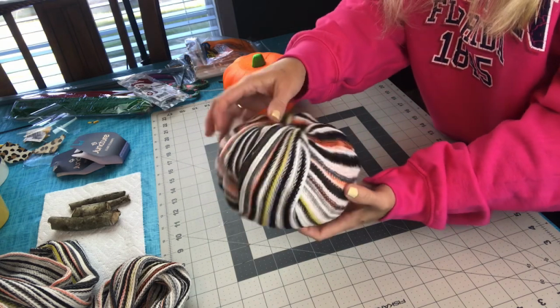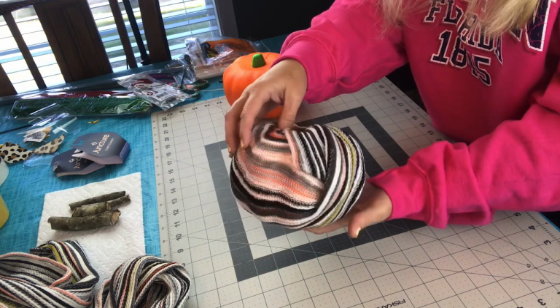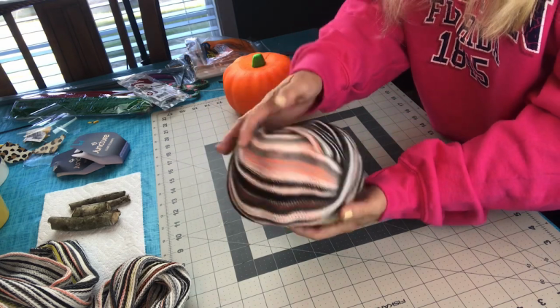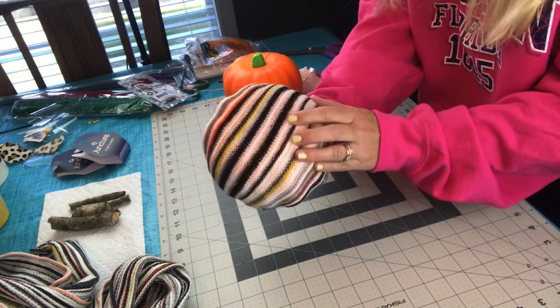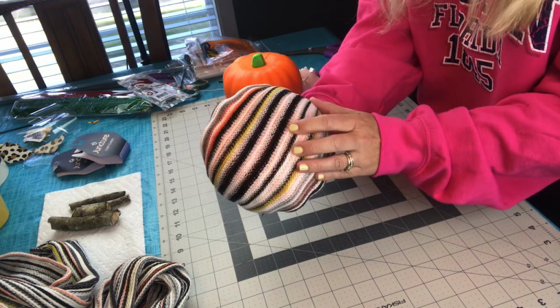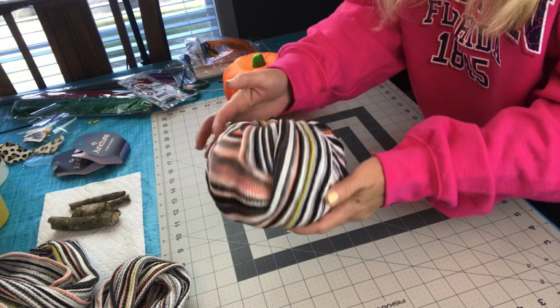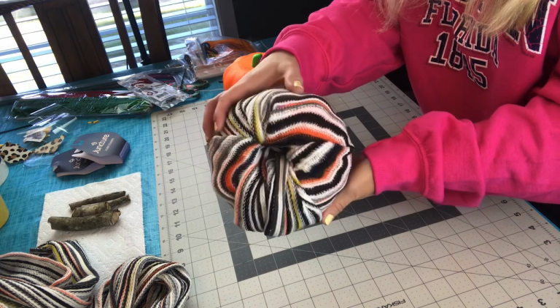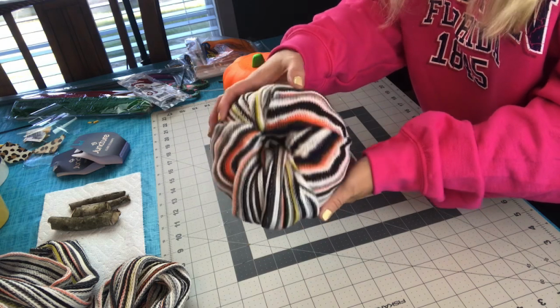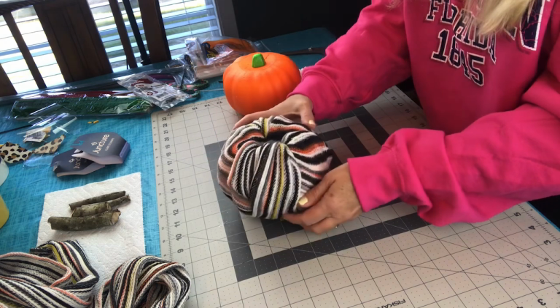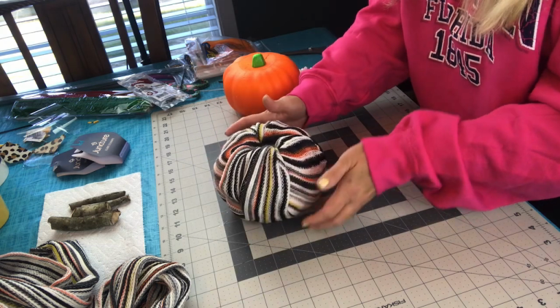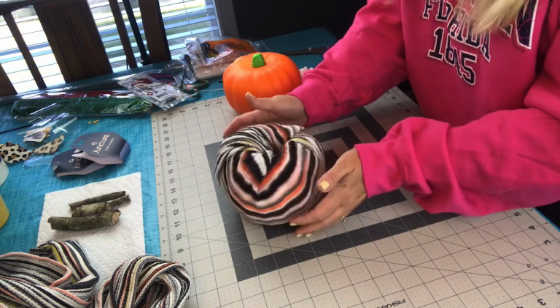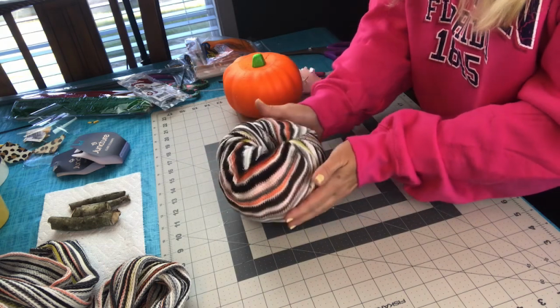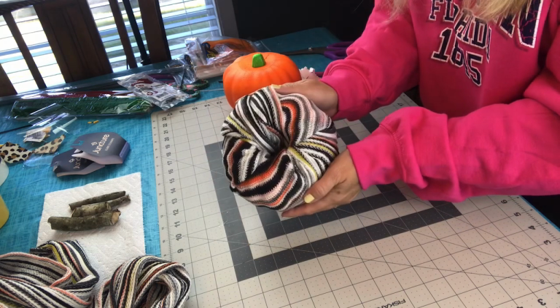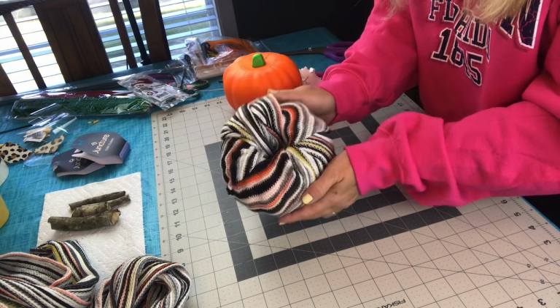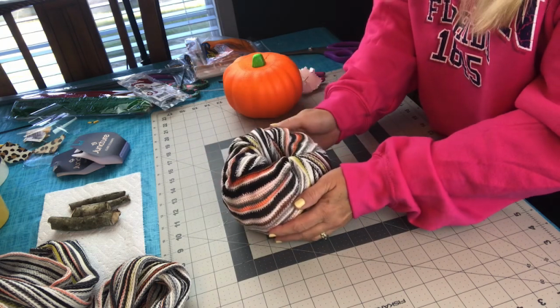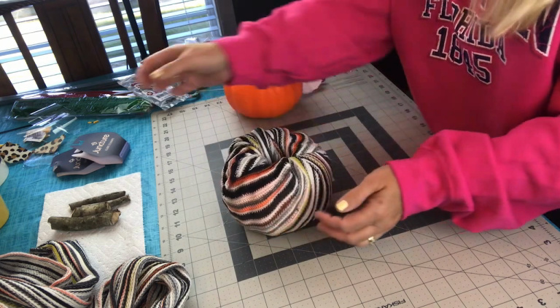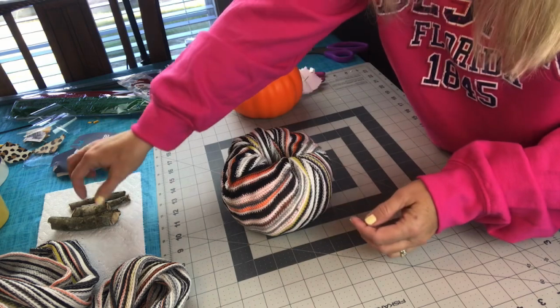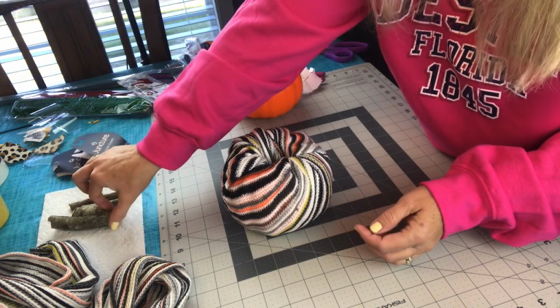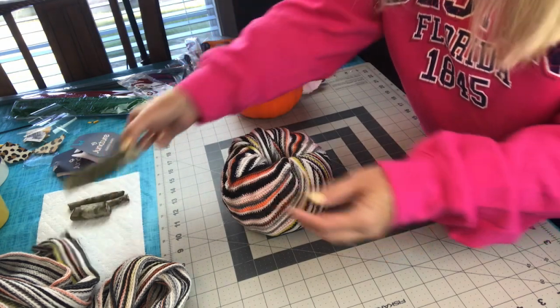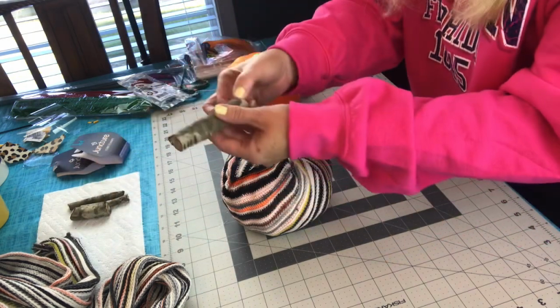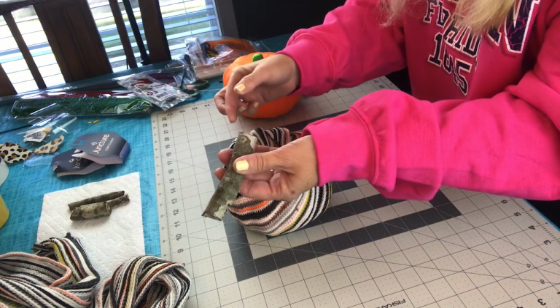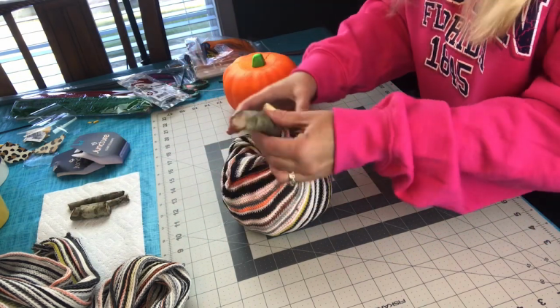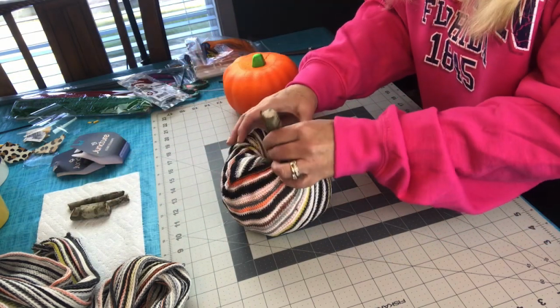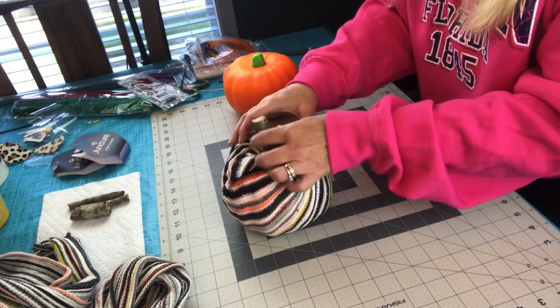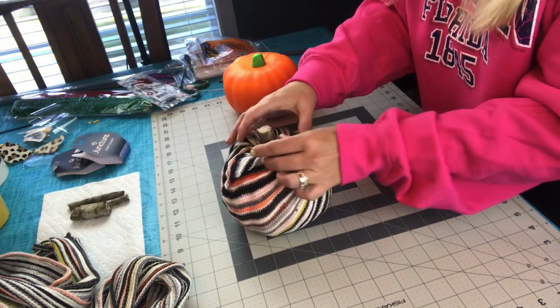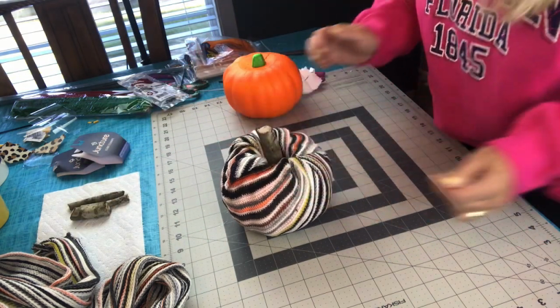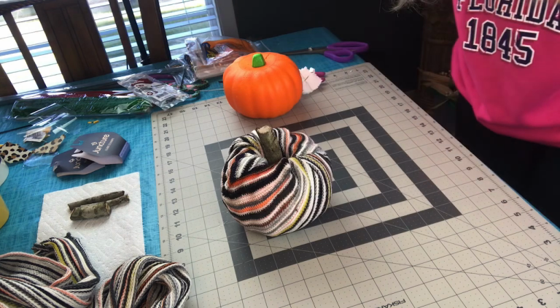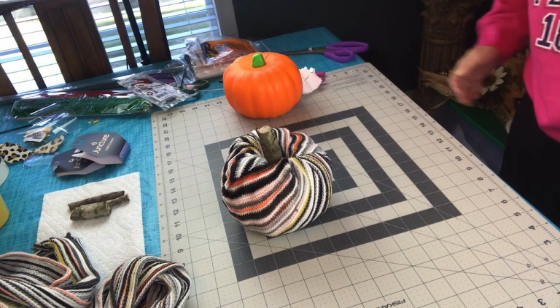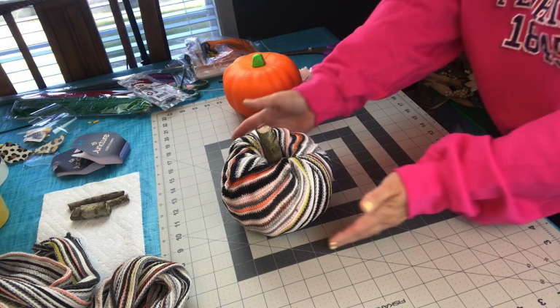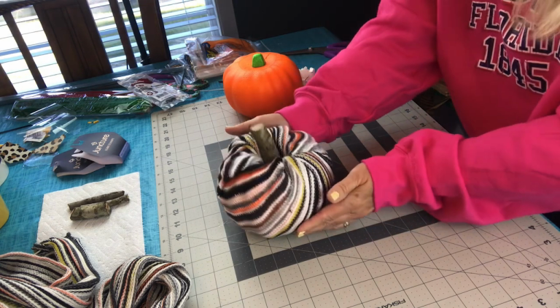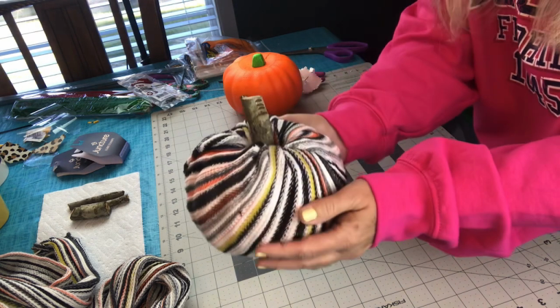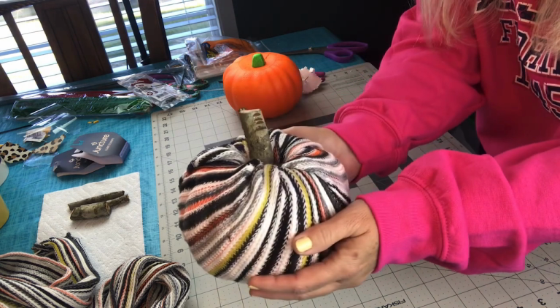Now it's time for a stem. My daughter went out yesterday — it was even raining a little bit — and she found me some sticks, and my son cut them shorter for me and made little stems. Just push the stem right in the center, and now you have an adorable pumpkin.